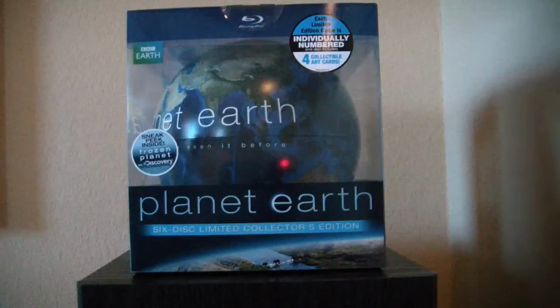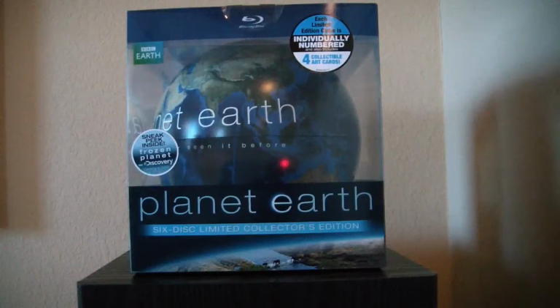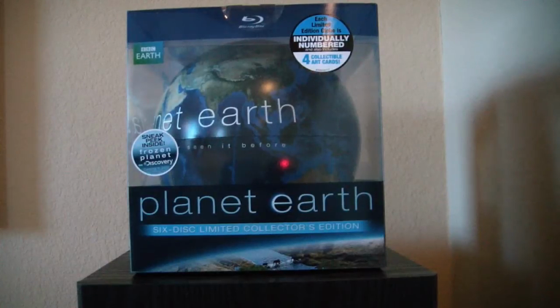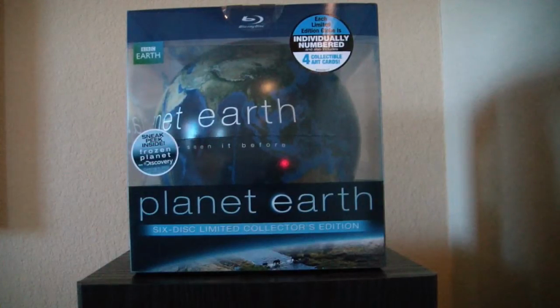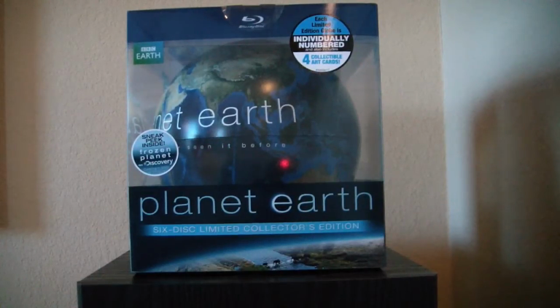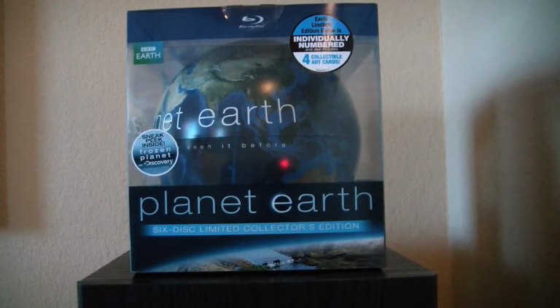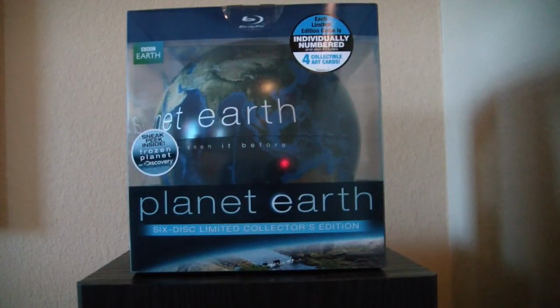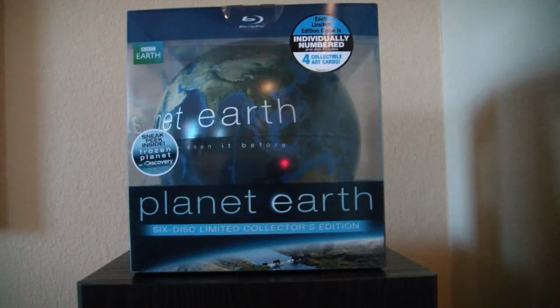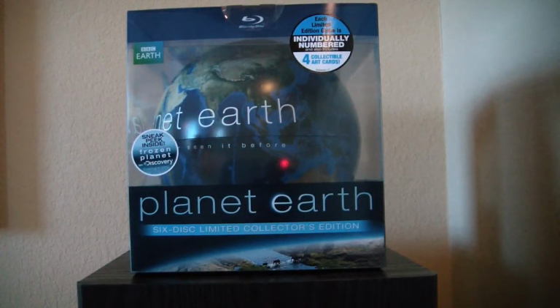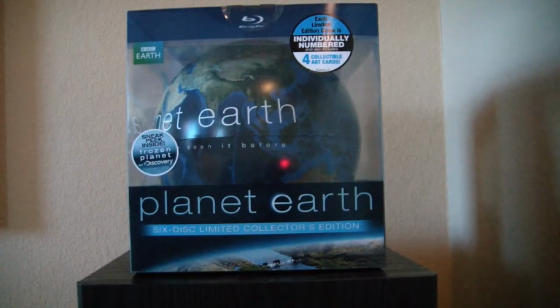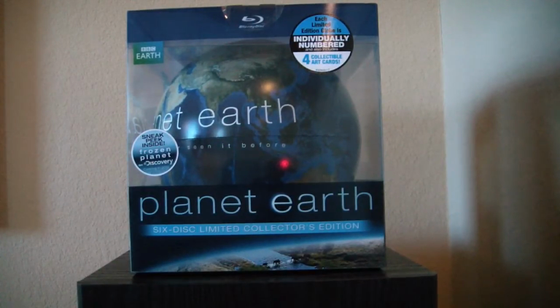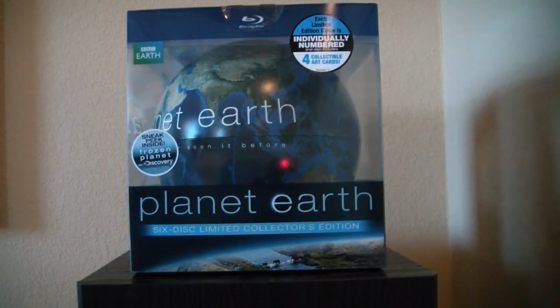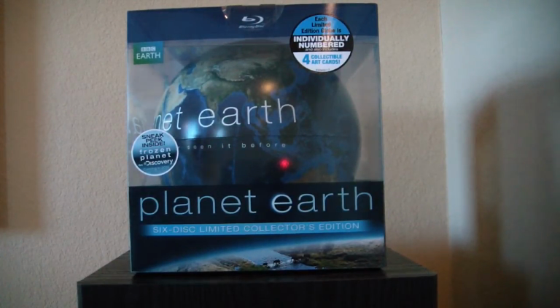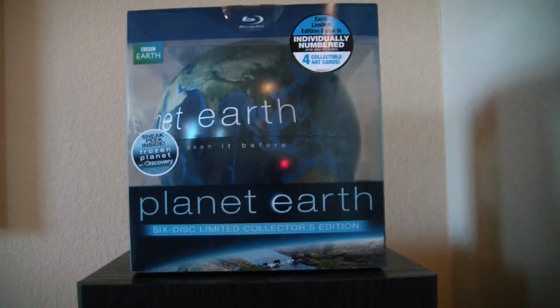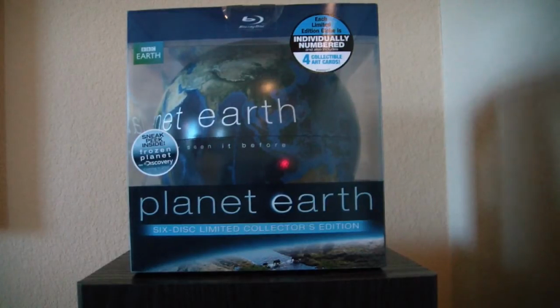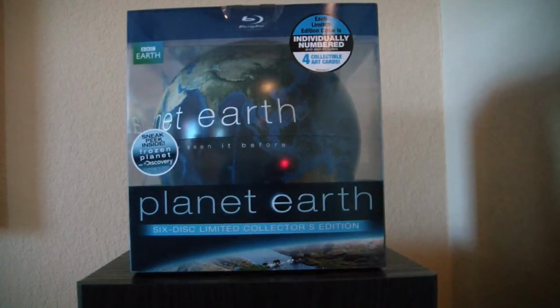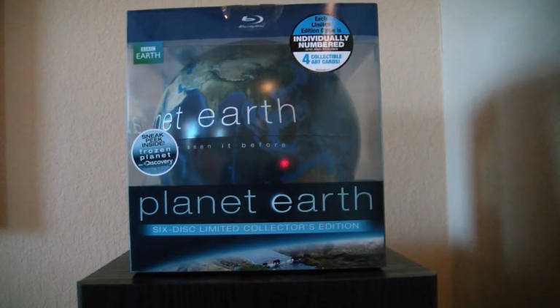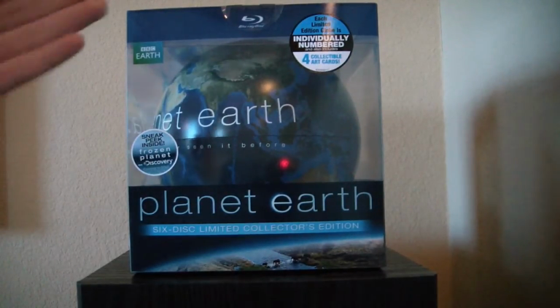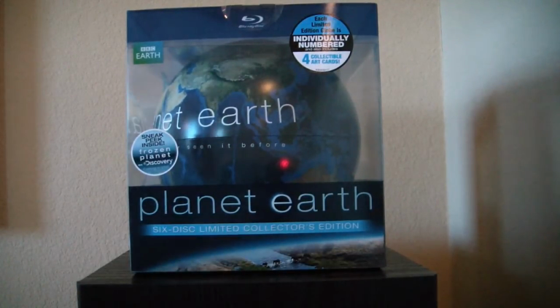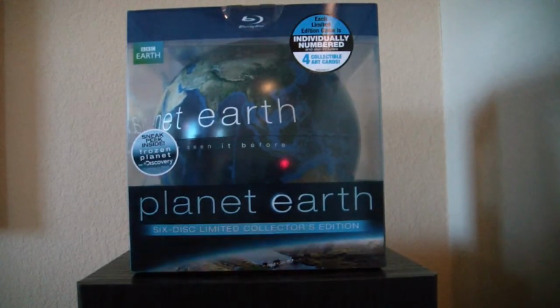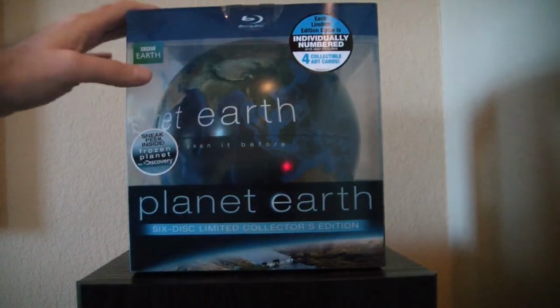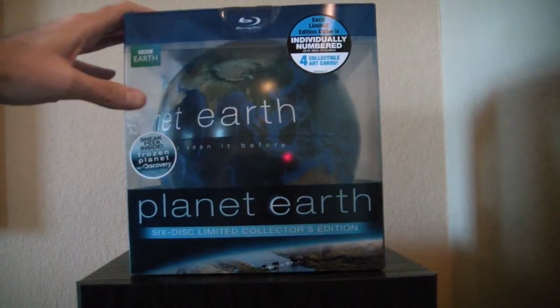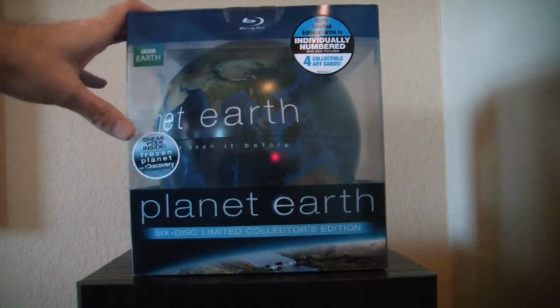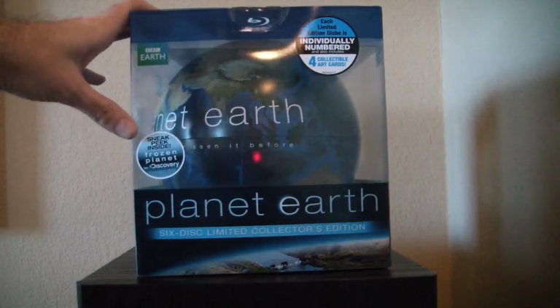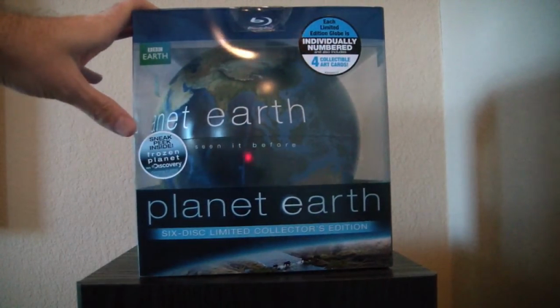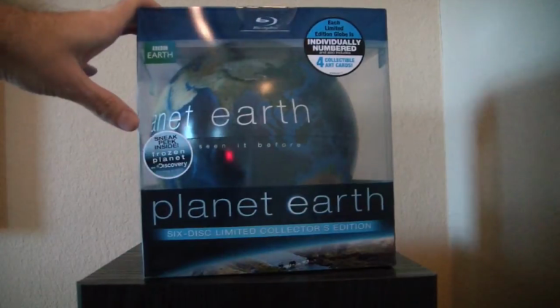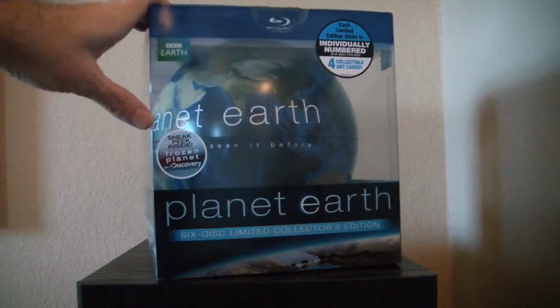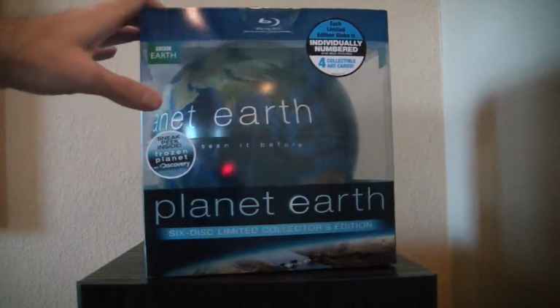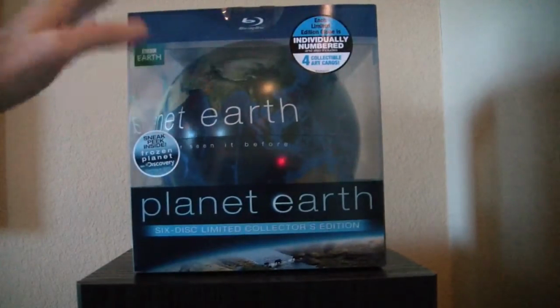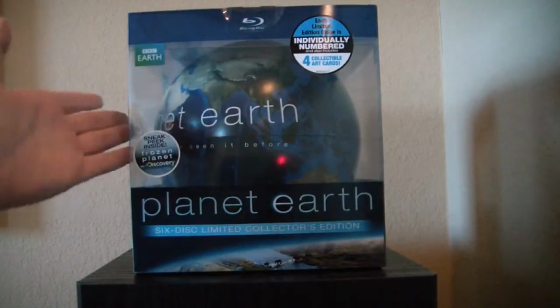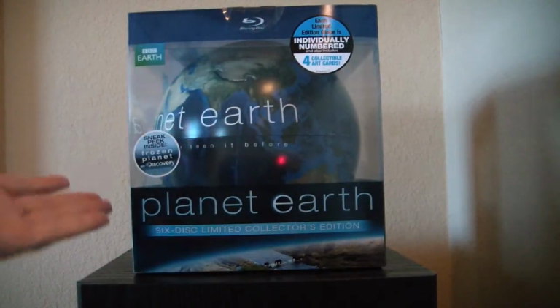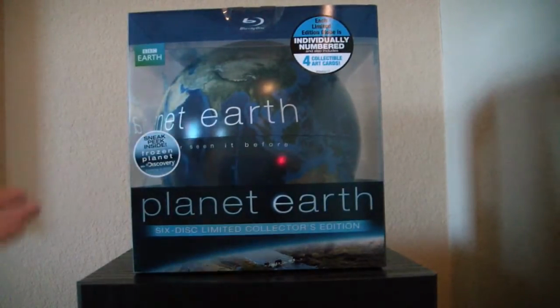Hello everyone, this is MrClown01. Today we're looking at the Planet Earth 6-Disc Limited Collector's Edition. I got the Blu-ray. When I saw this, I had to have it. This is just an incredible package.